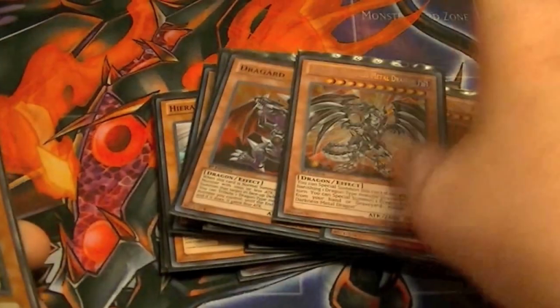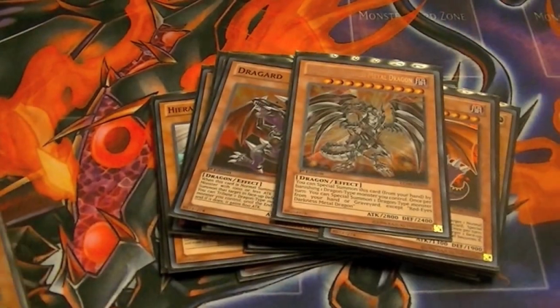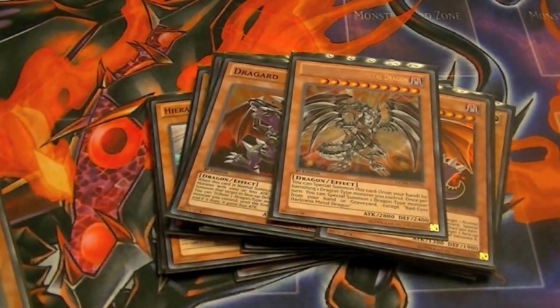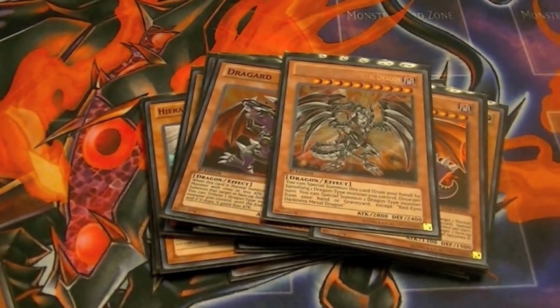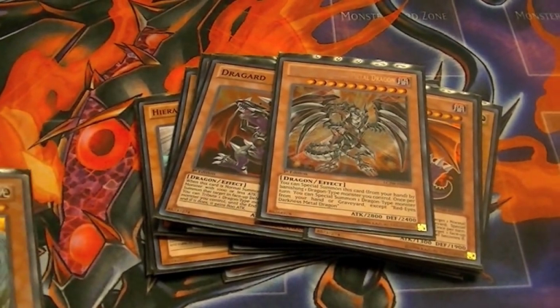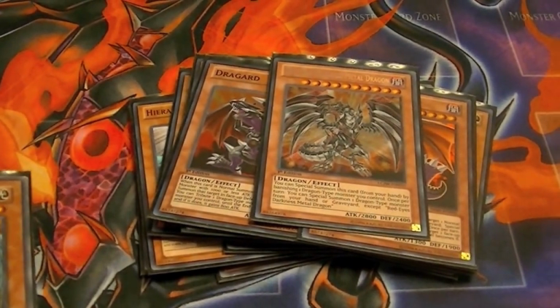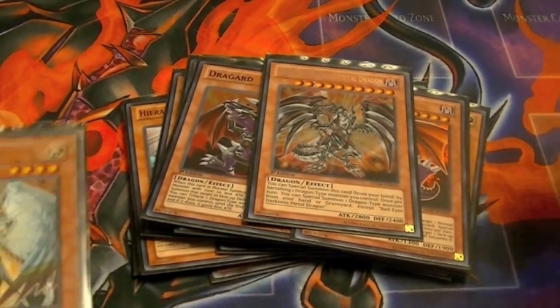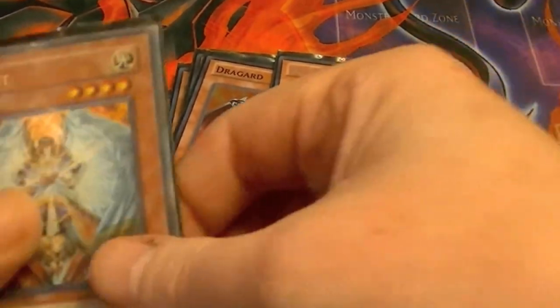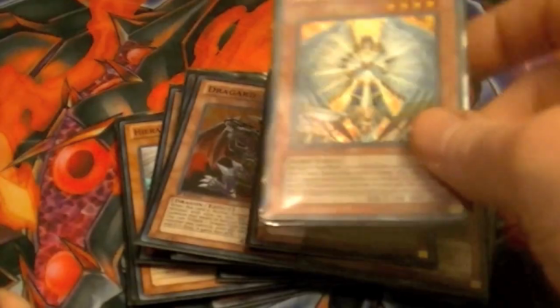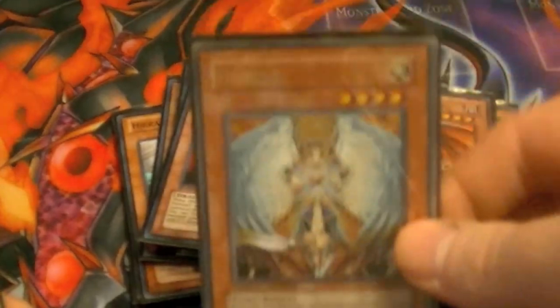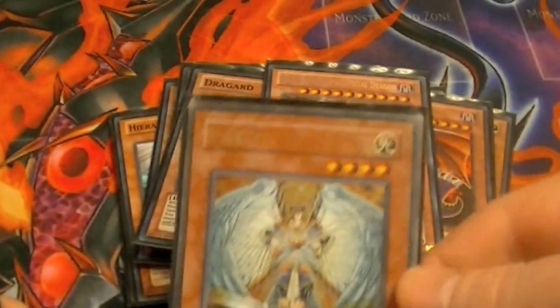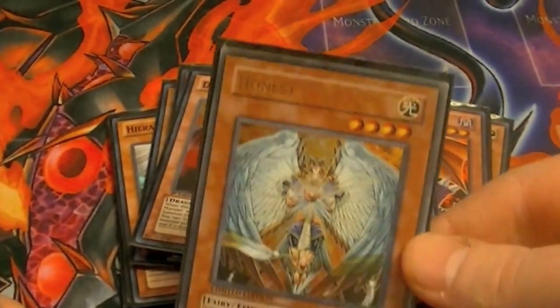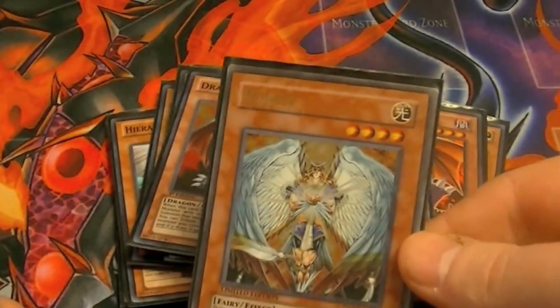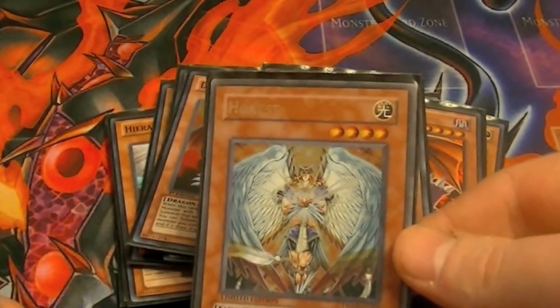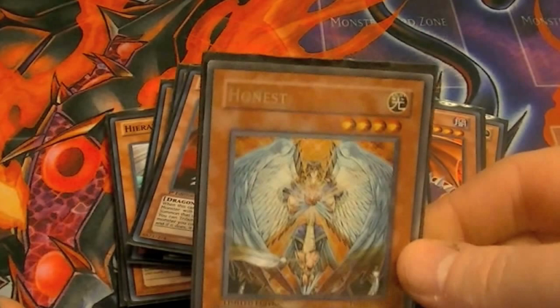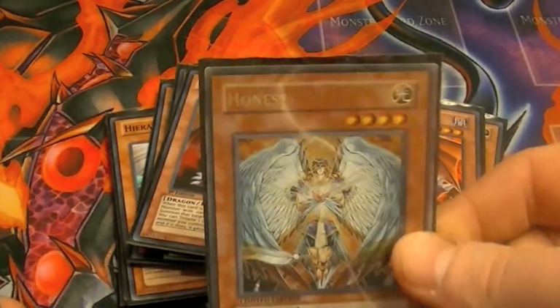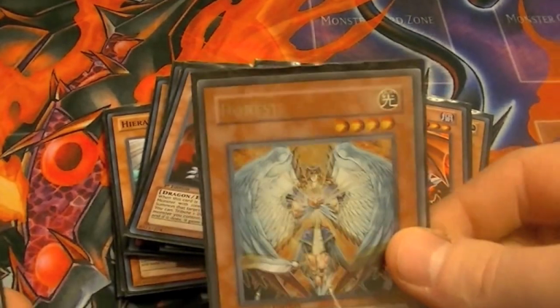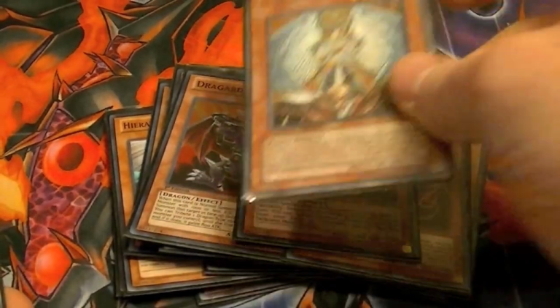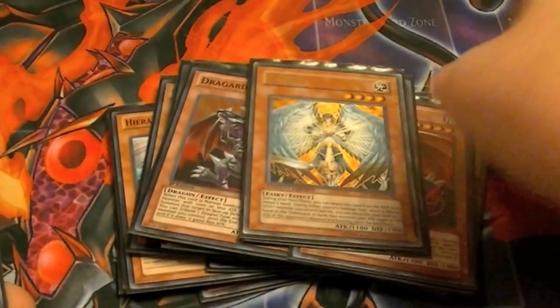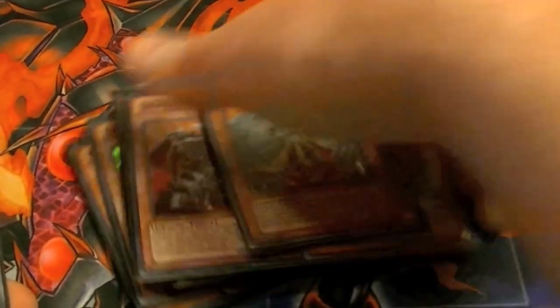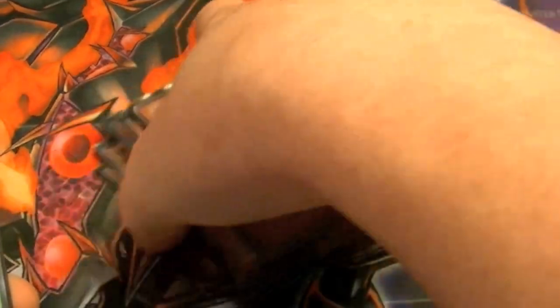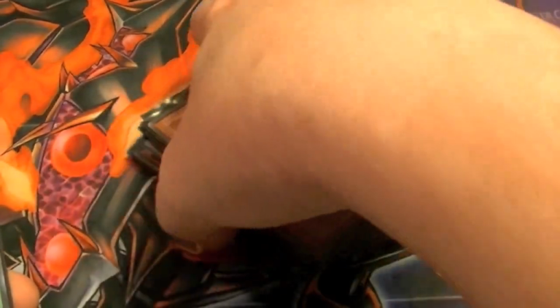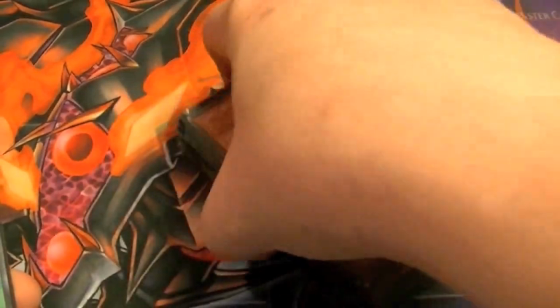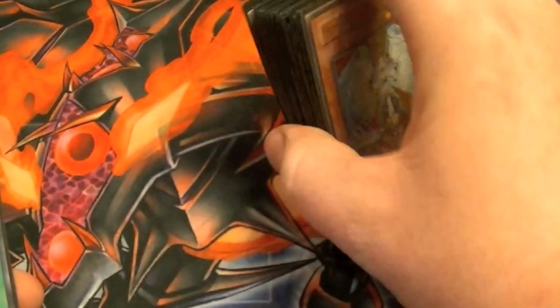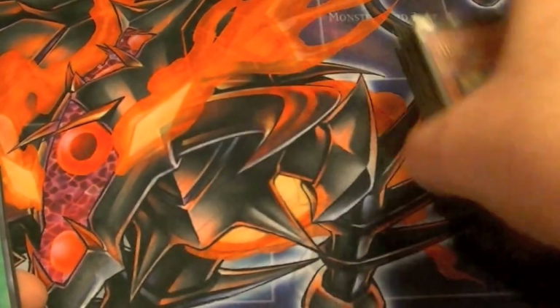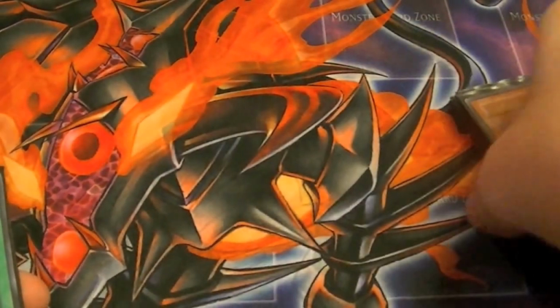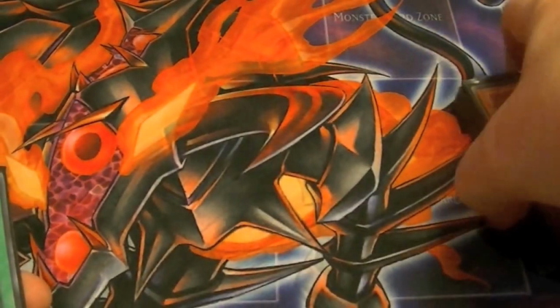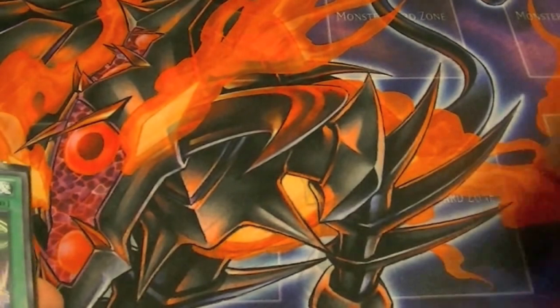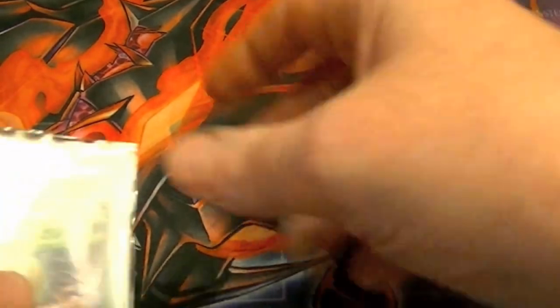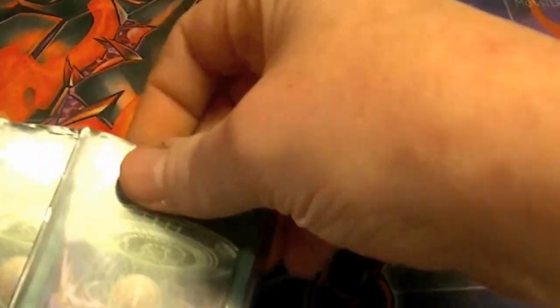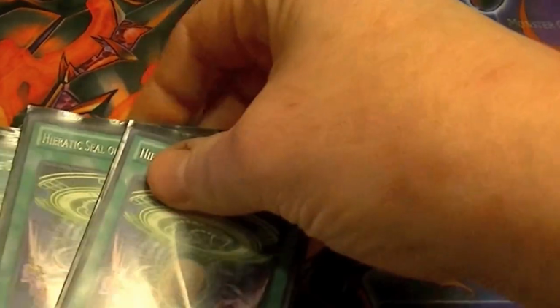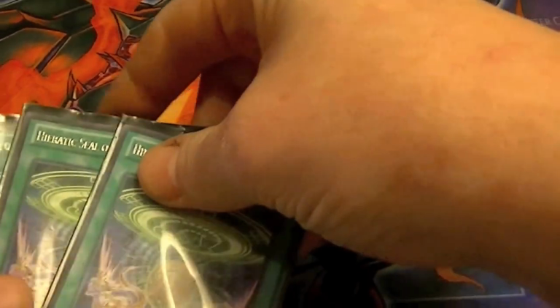One Red Eyes Darkness Medal — self-explanatory. And since it's mostly a light-based deck, one copy of Honest. That way, in case they go to attack one of your weaker monsters, you can drop Honest and go right on.